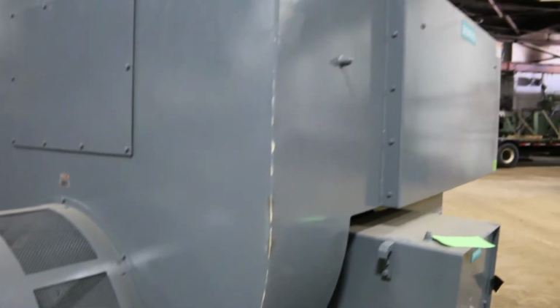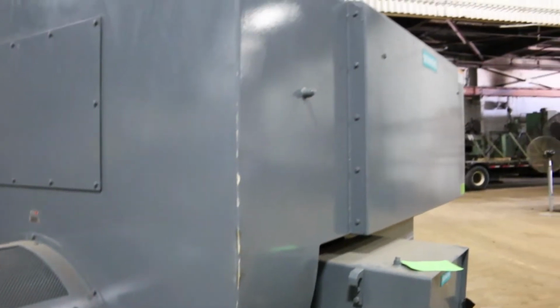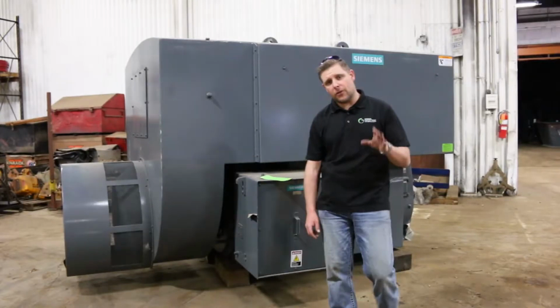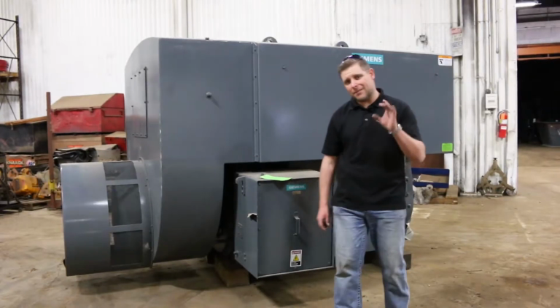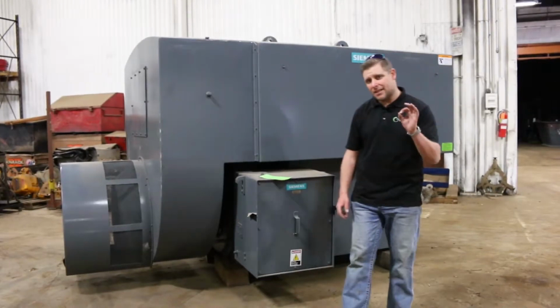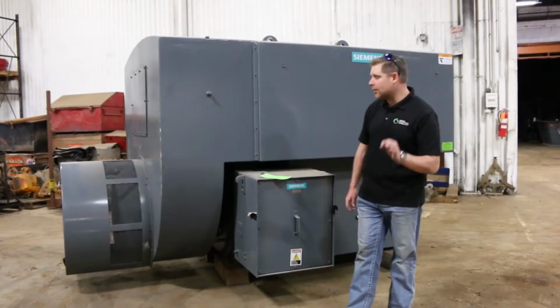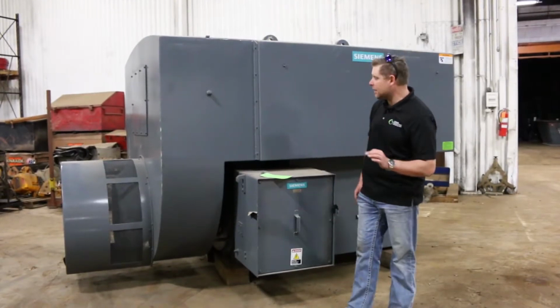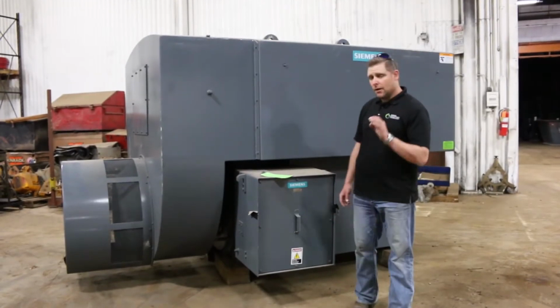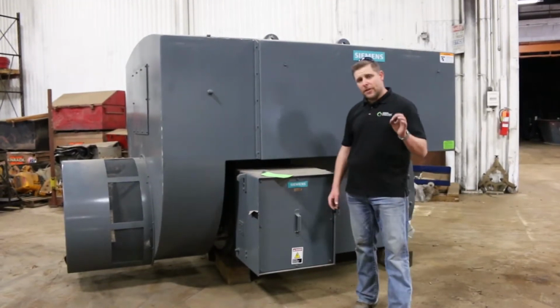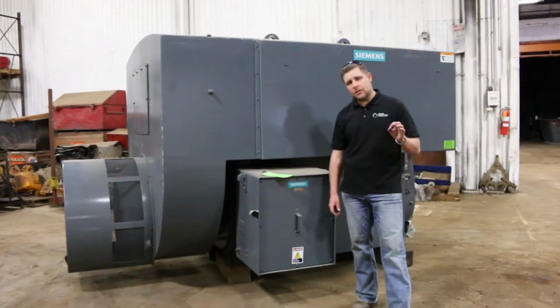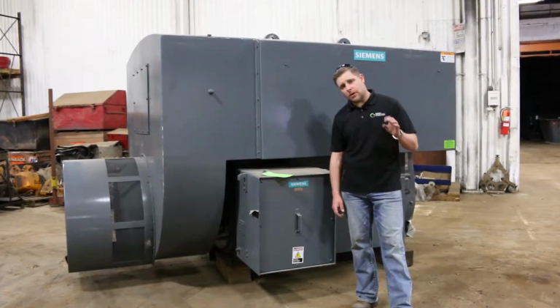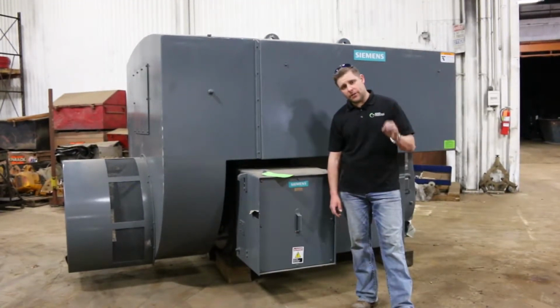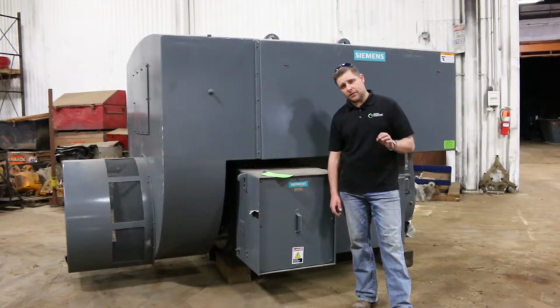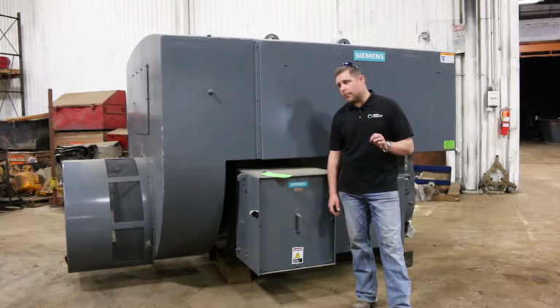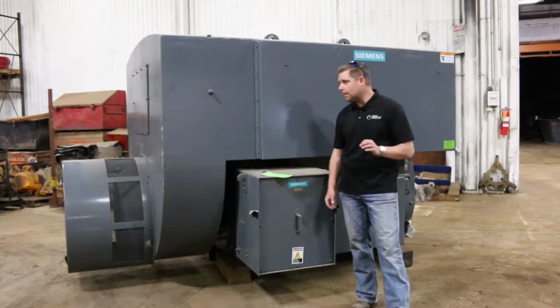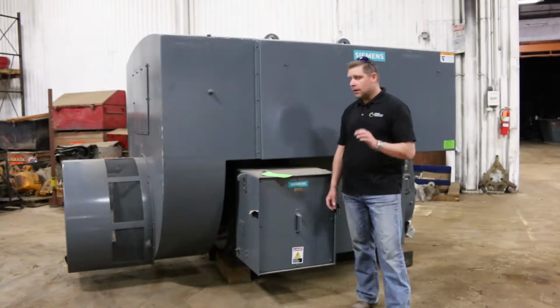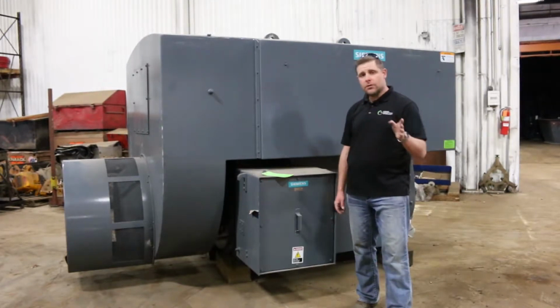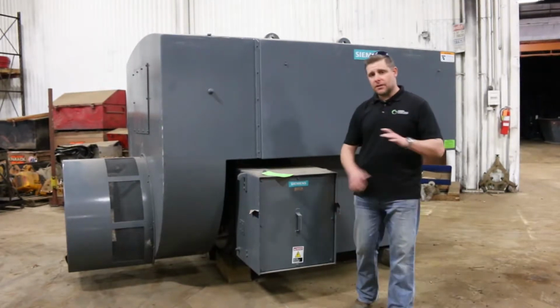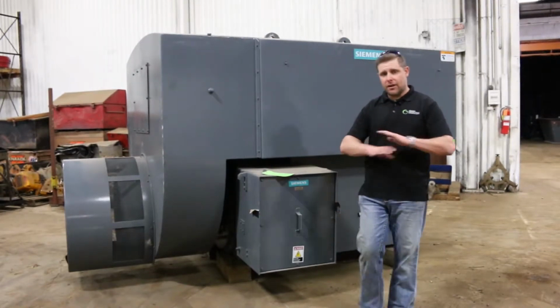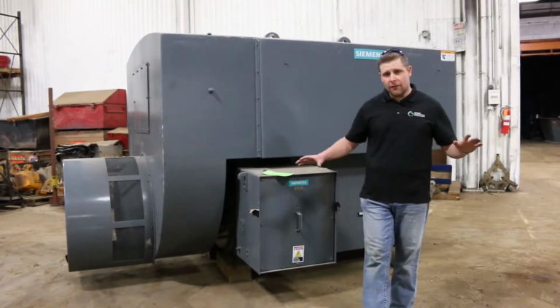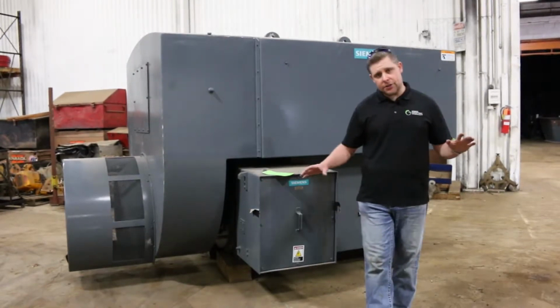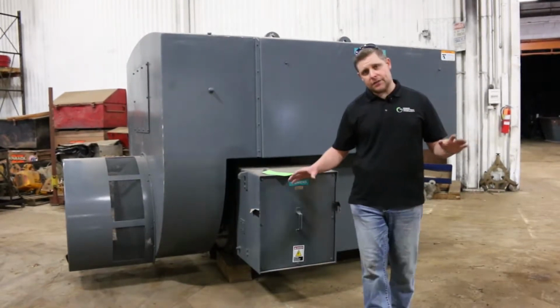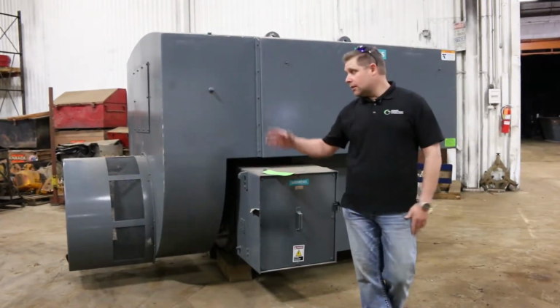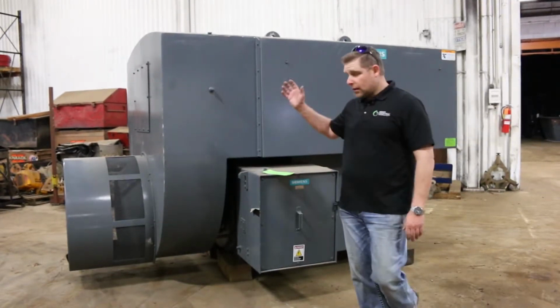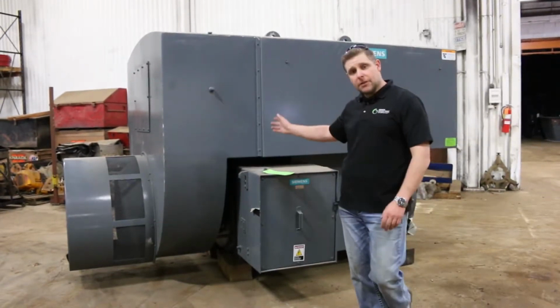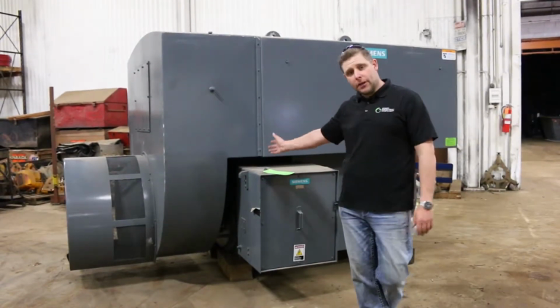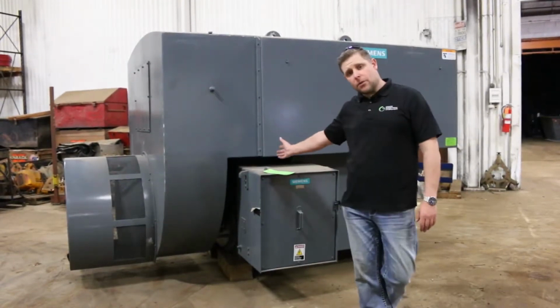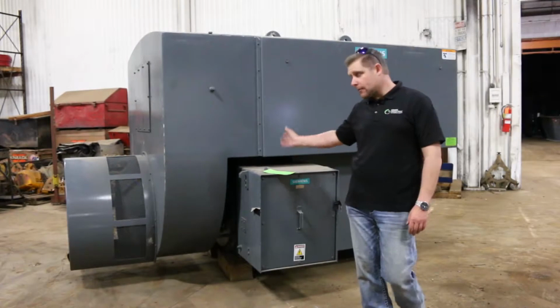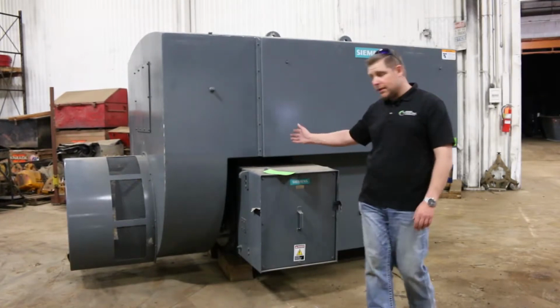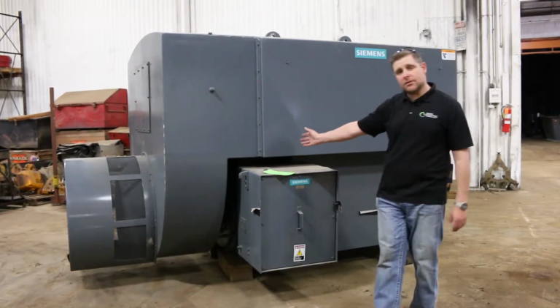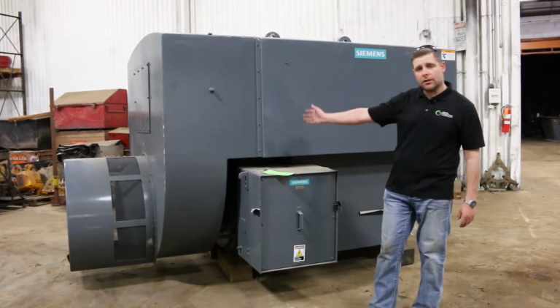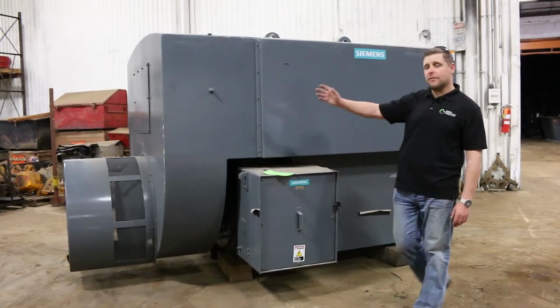So if you're just looking for a frame 6813, 4,000 horsepower, 3,600 RPM, new in 2011, never energized, electric induction motor, please give us a call here at the office.